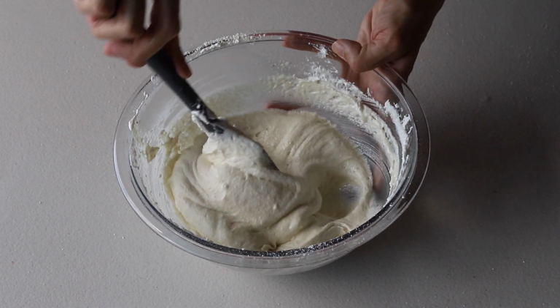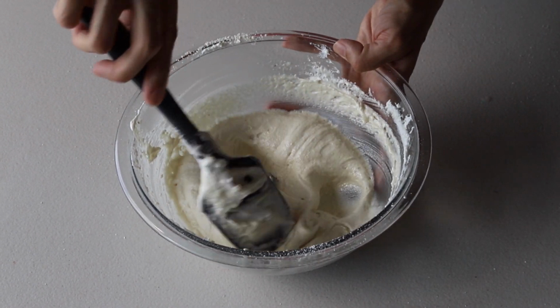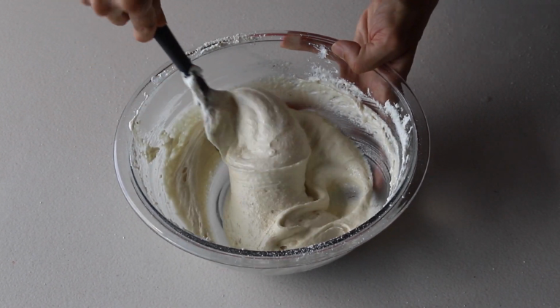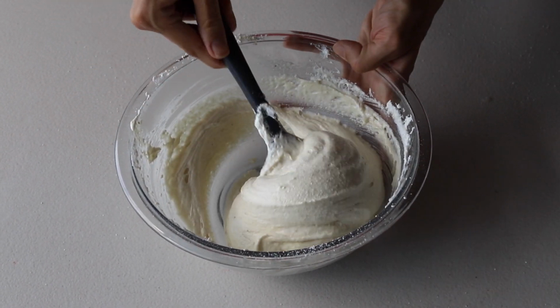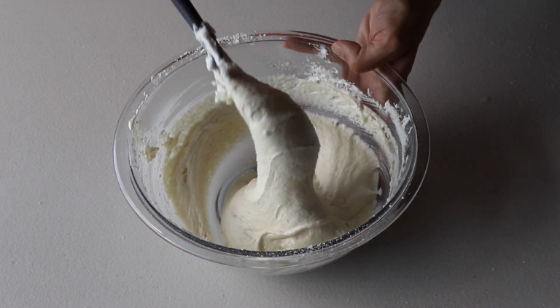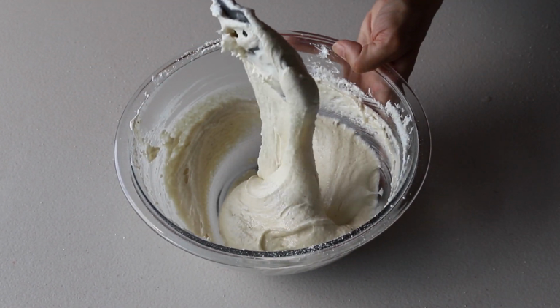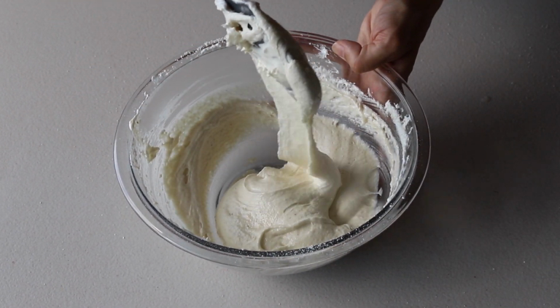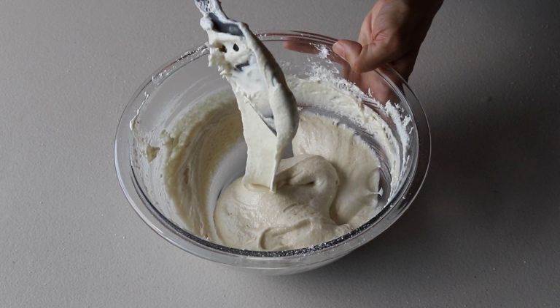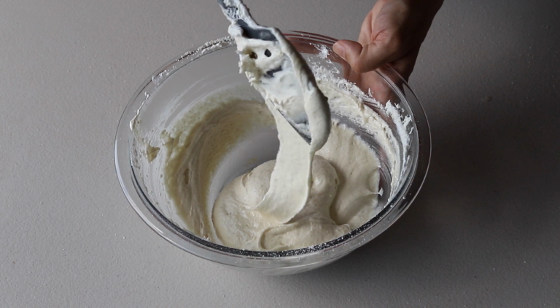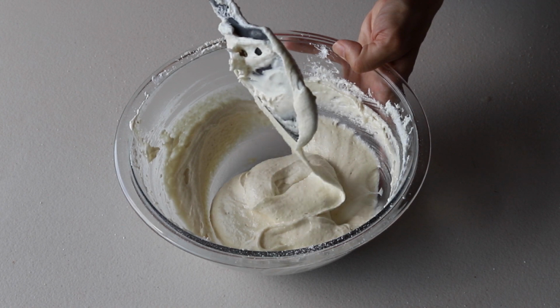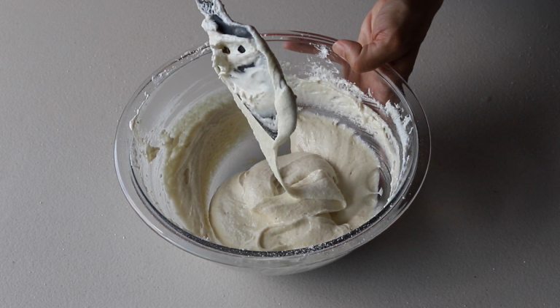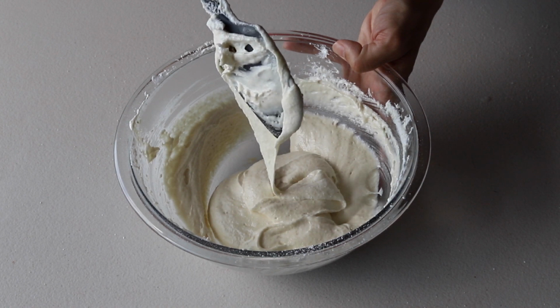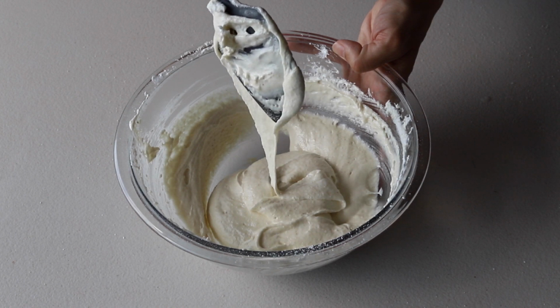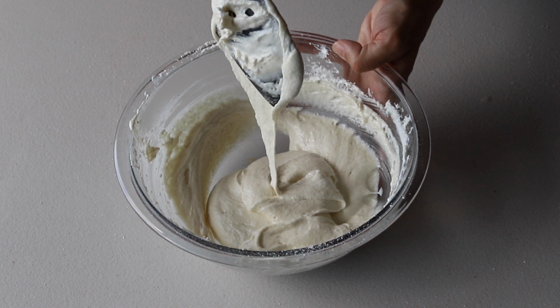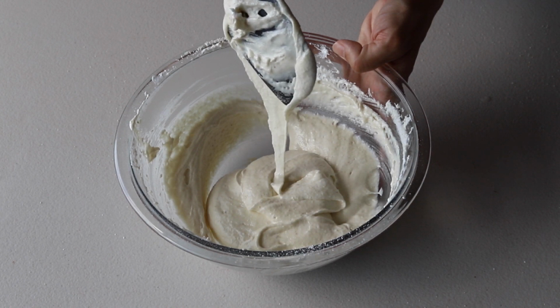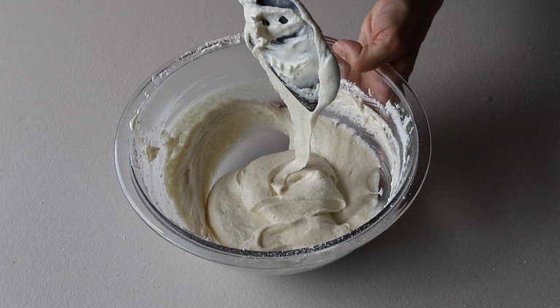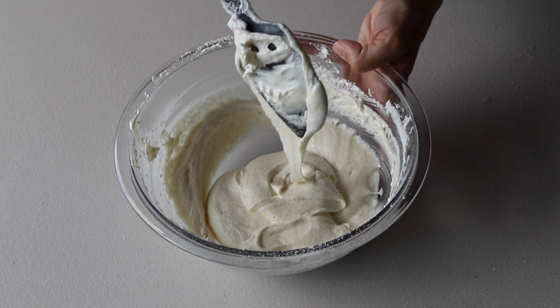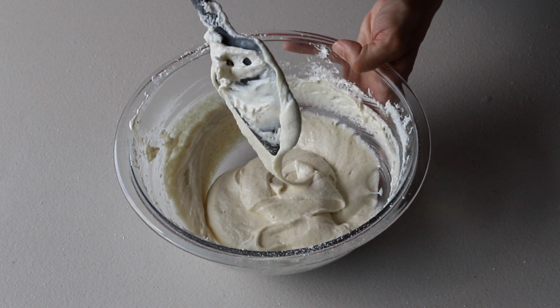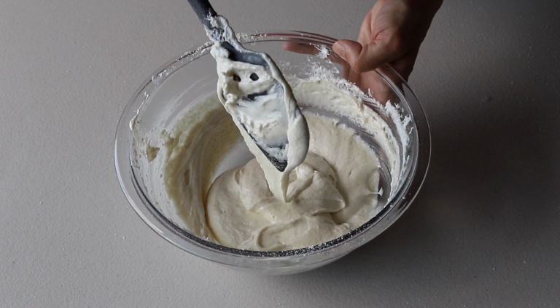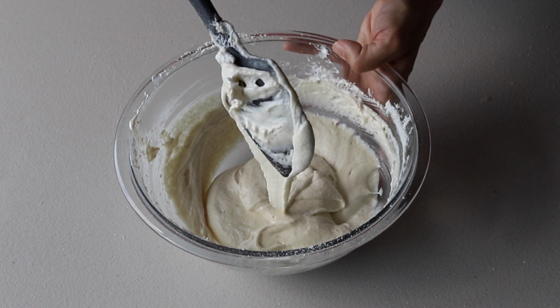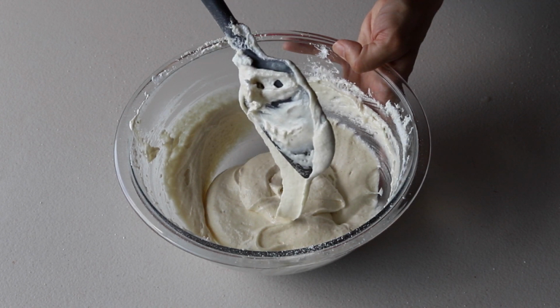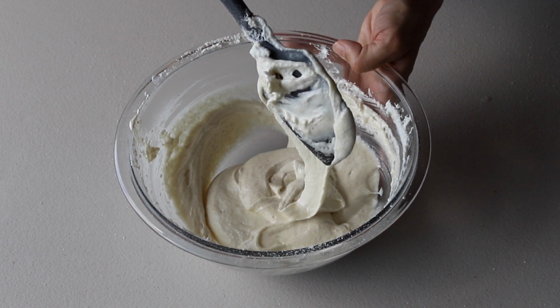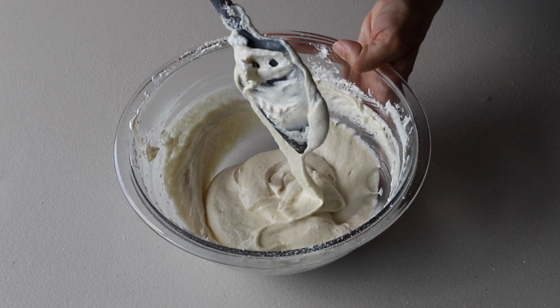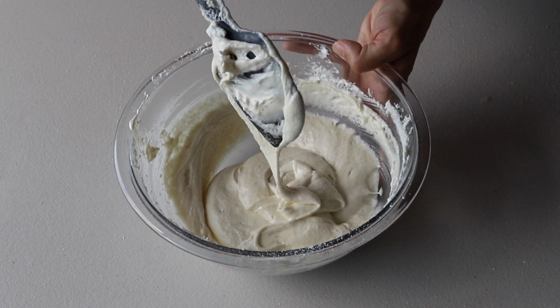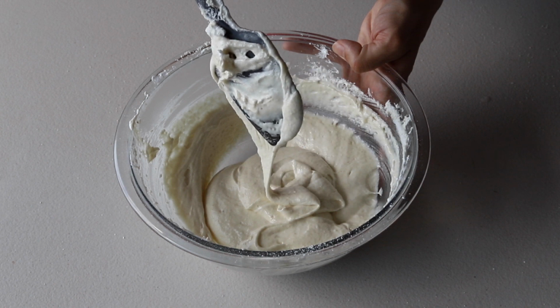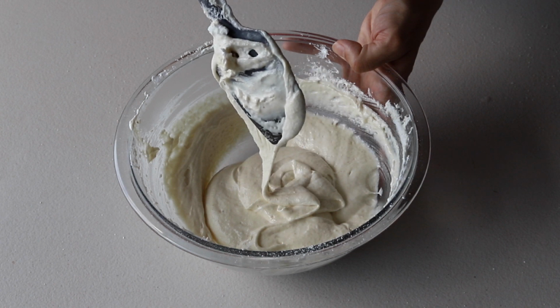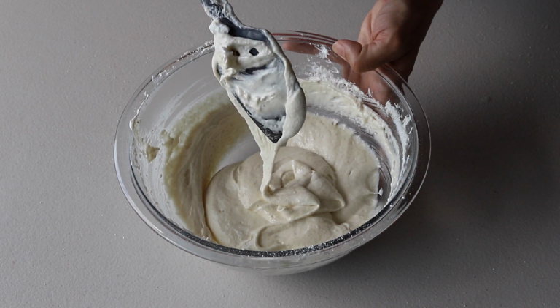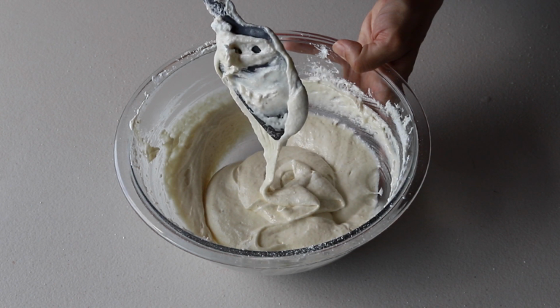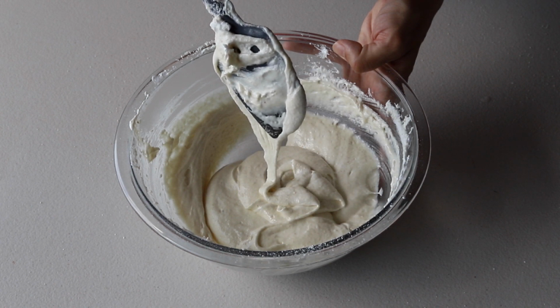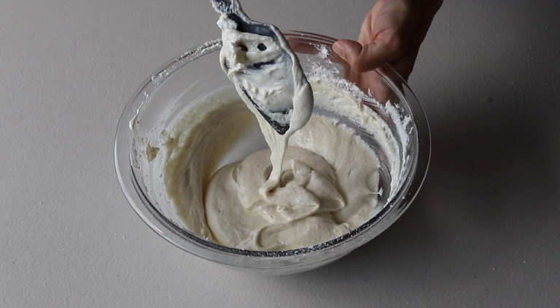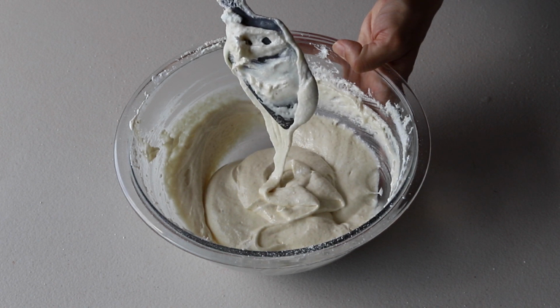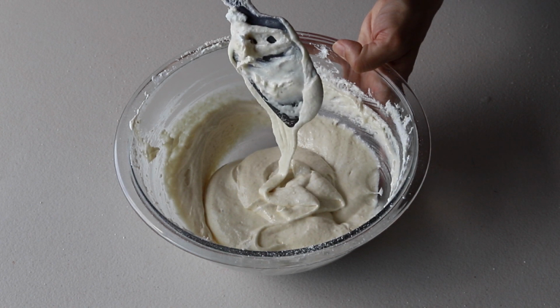Fold the batter until it flows effortlessly but slowly off the spatula, and you're able to draw a few figure eights with the flowing batter. At that point, the batter is ready.